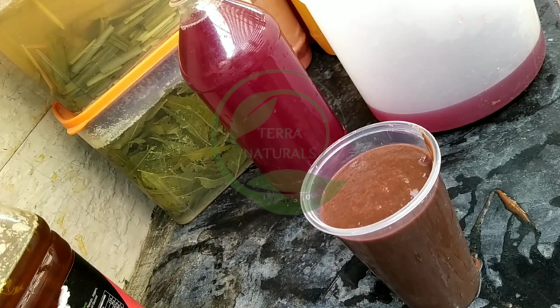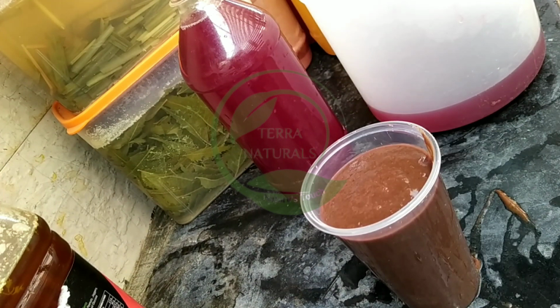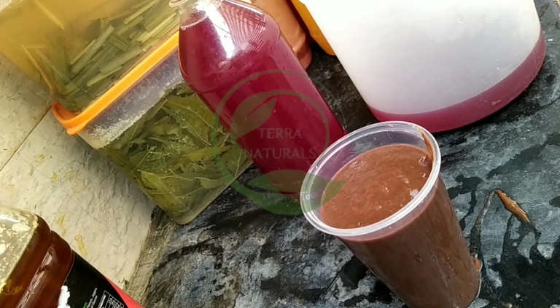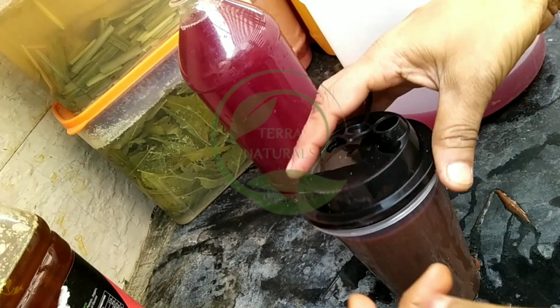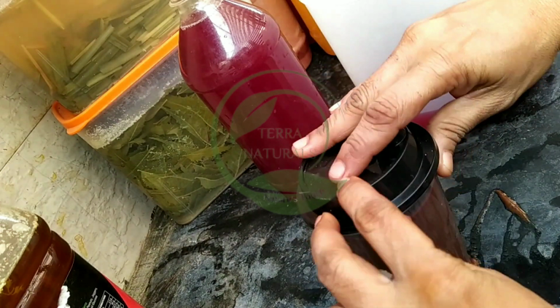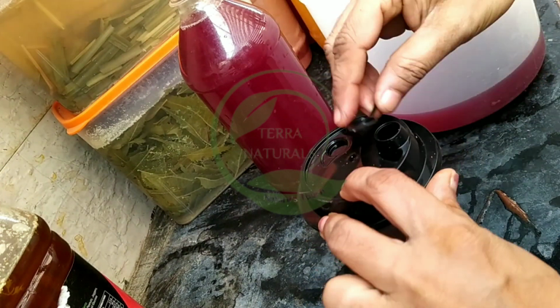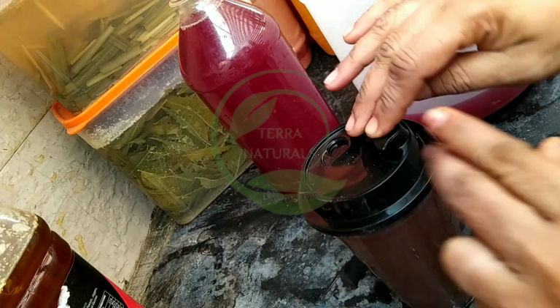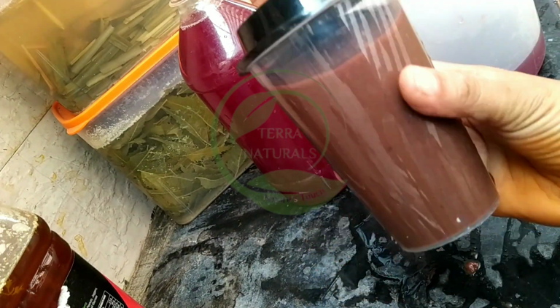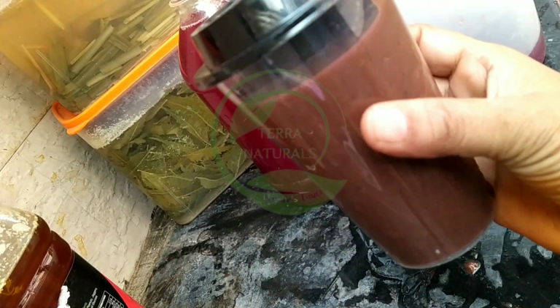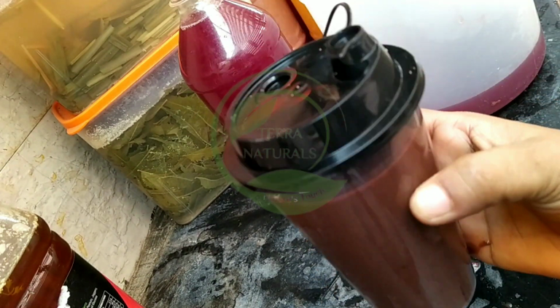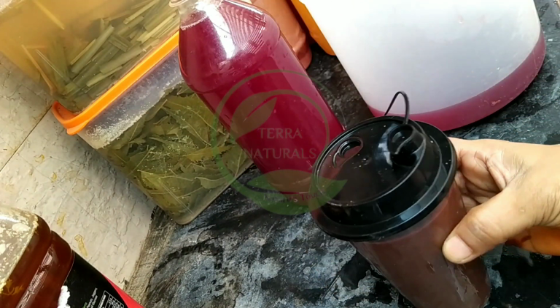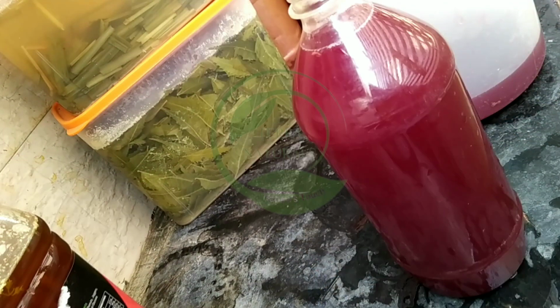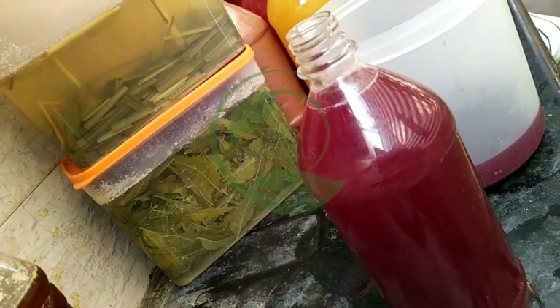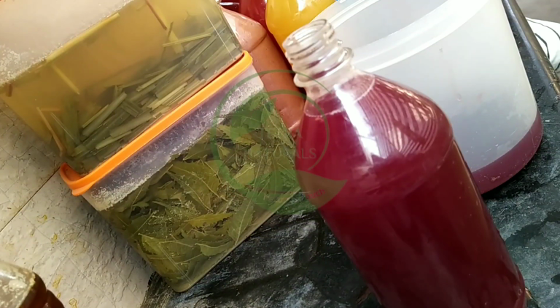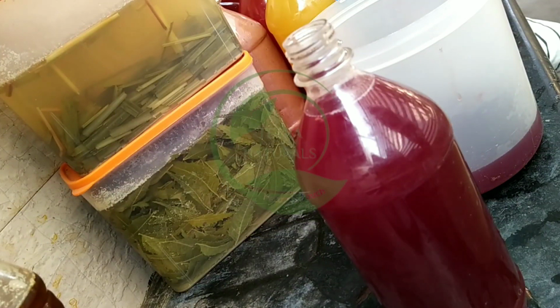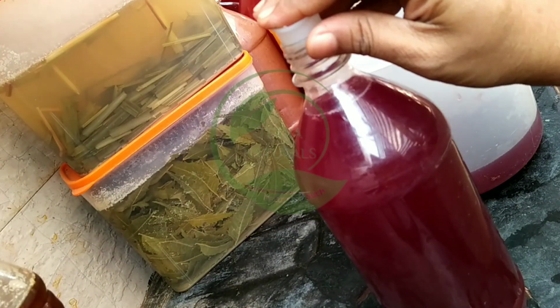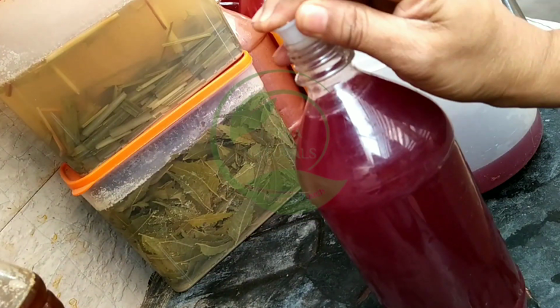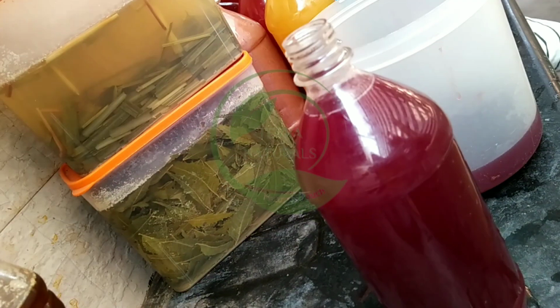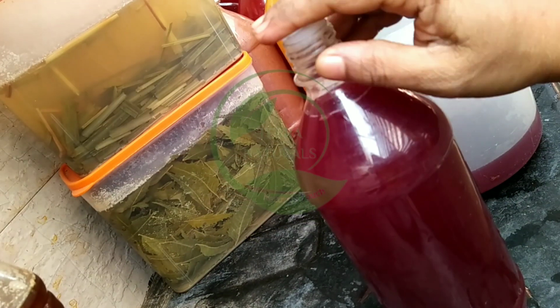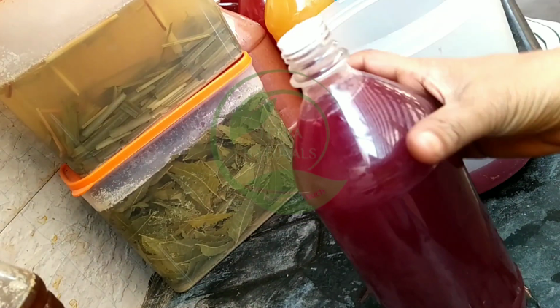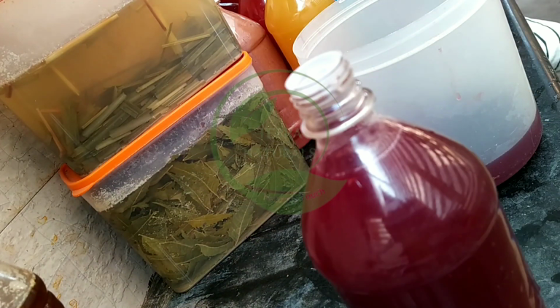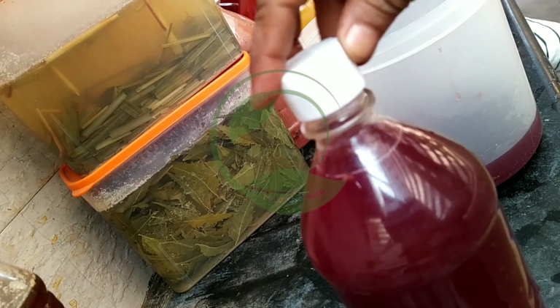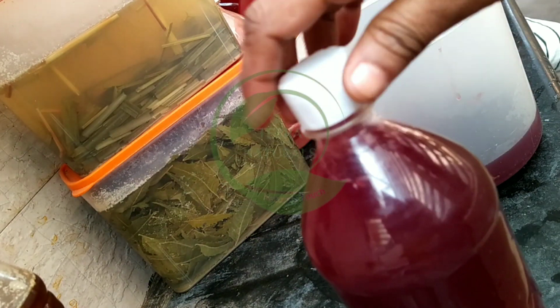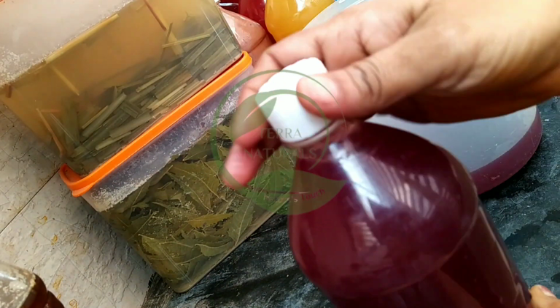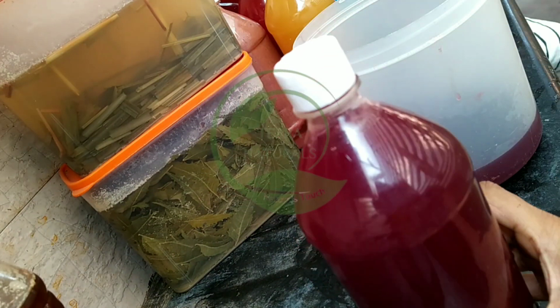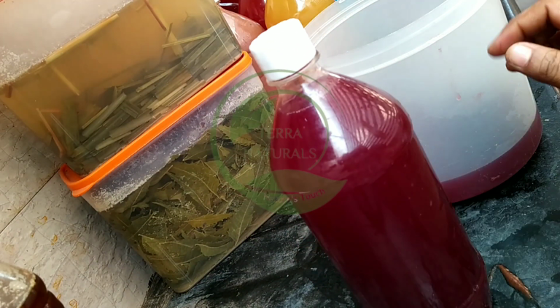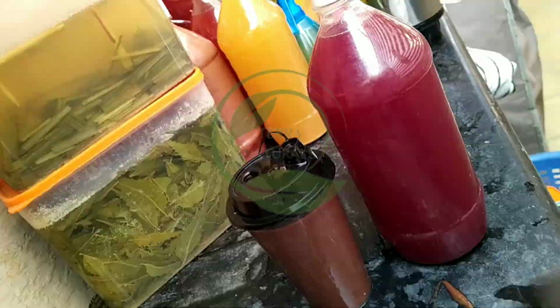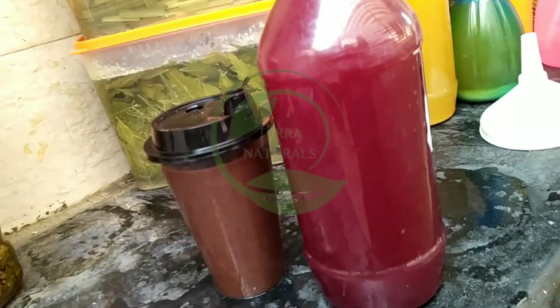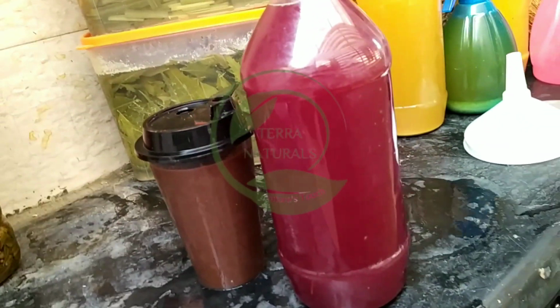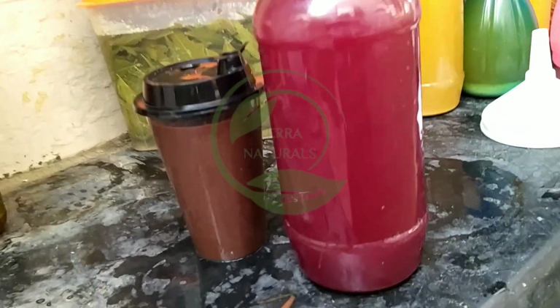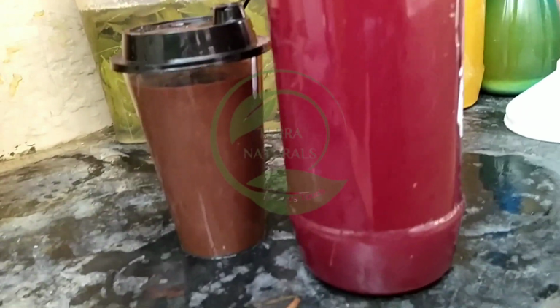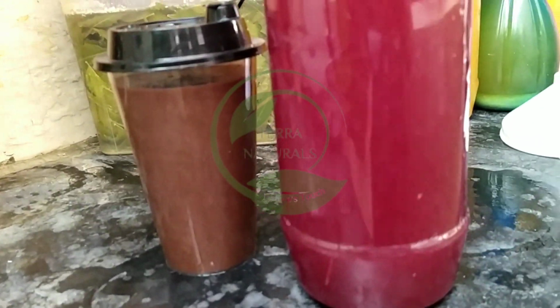Always use inner cap for the long storage of the bioenzymes. If the bioenzymes are sealed properly, there is no expiry date for the bioenzymes.